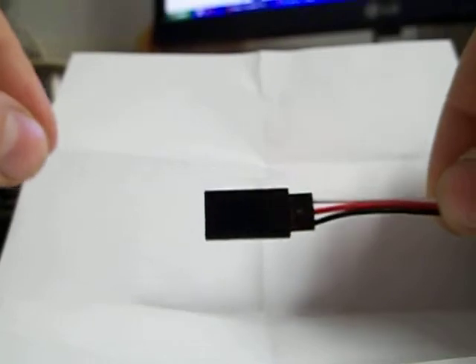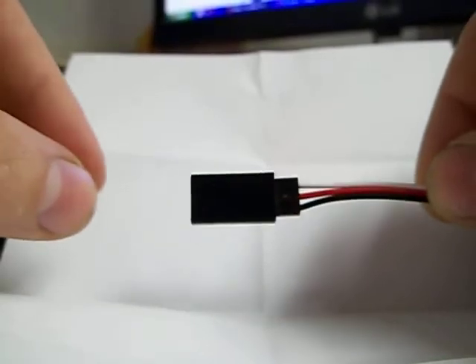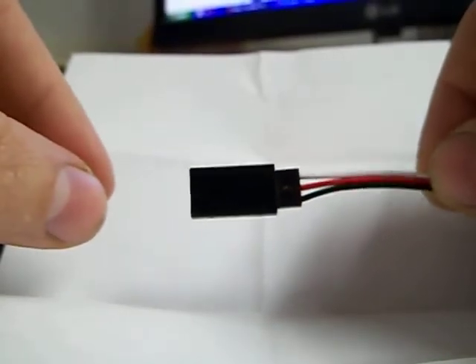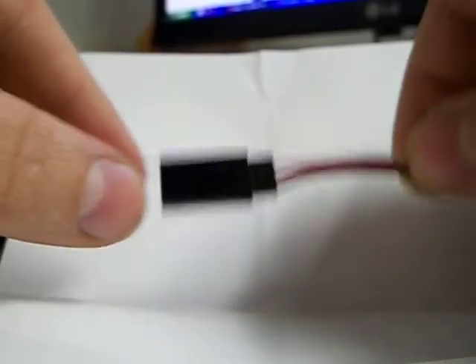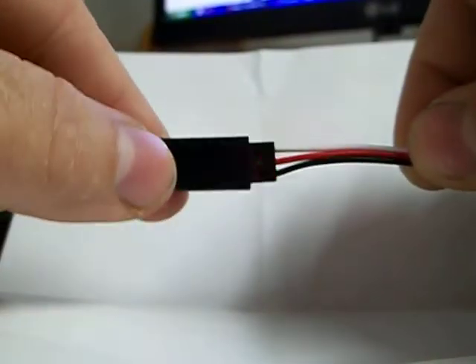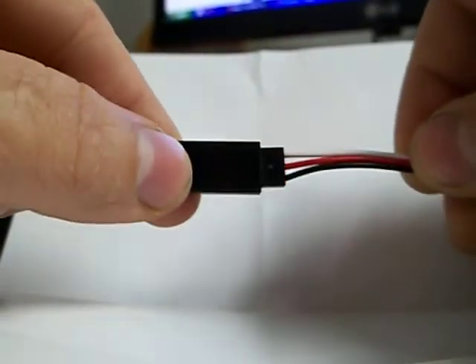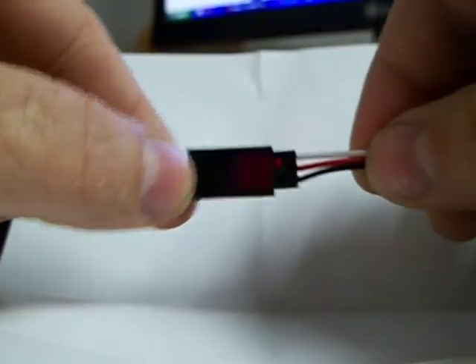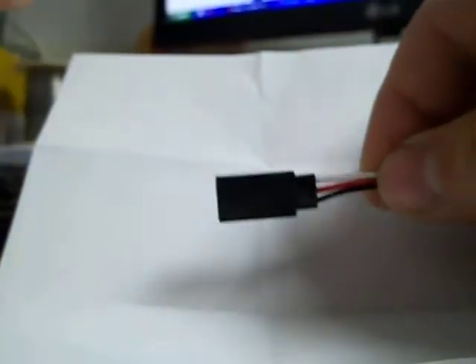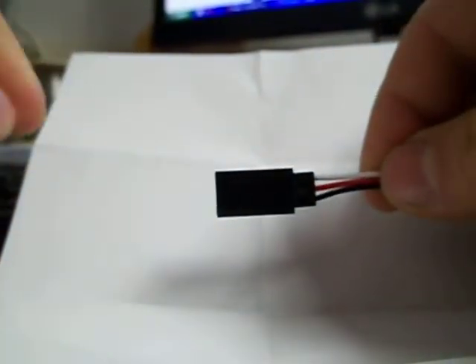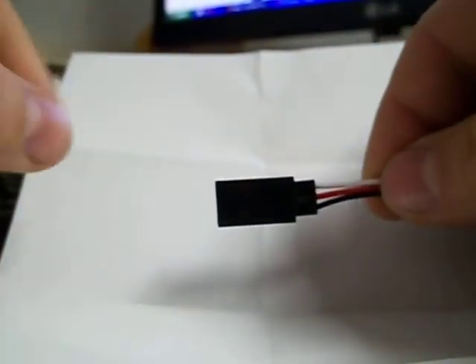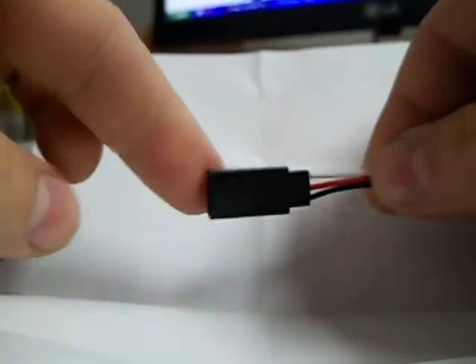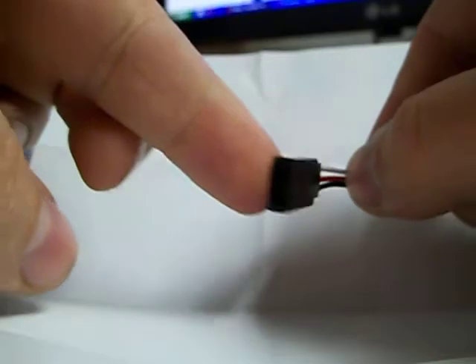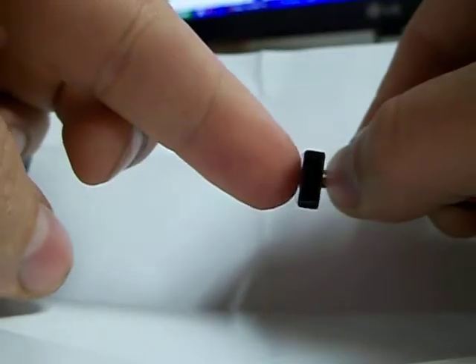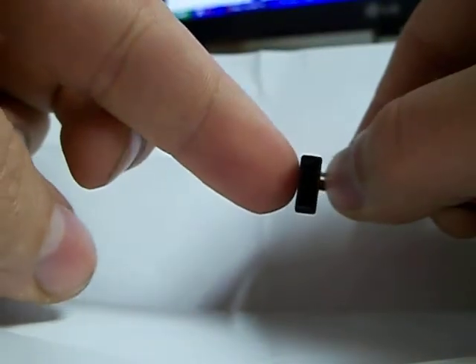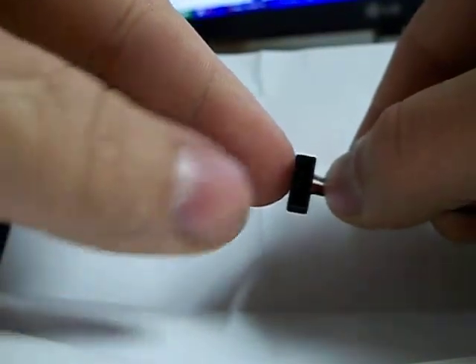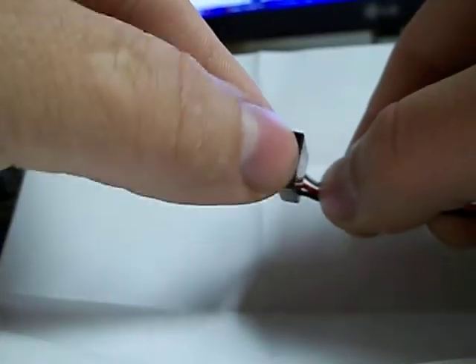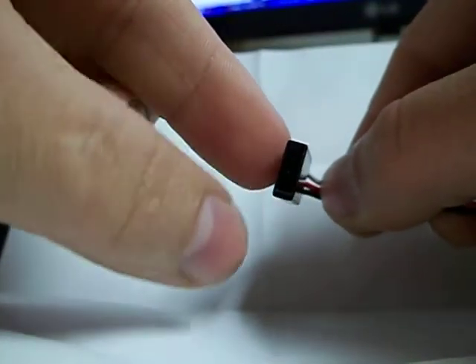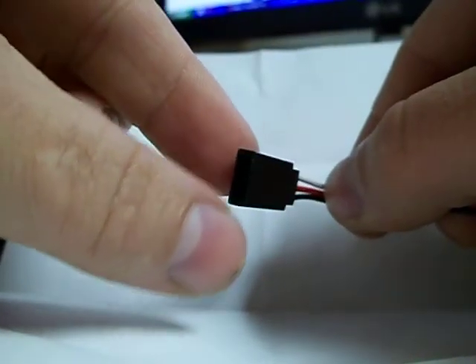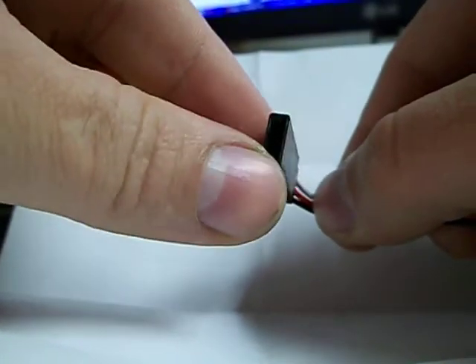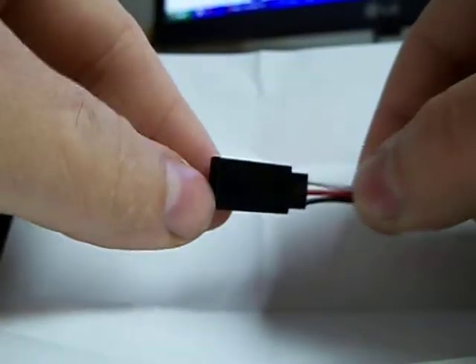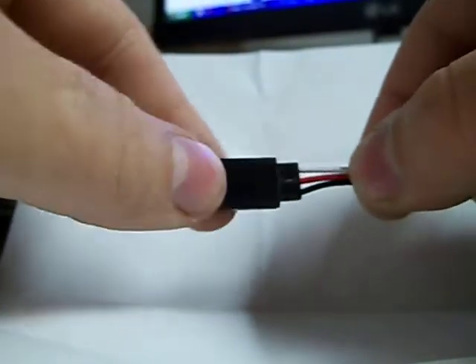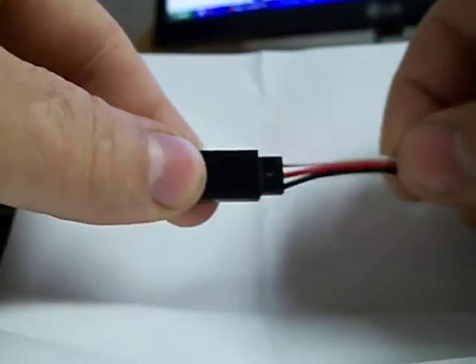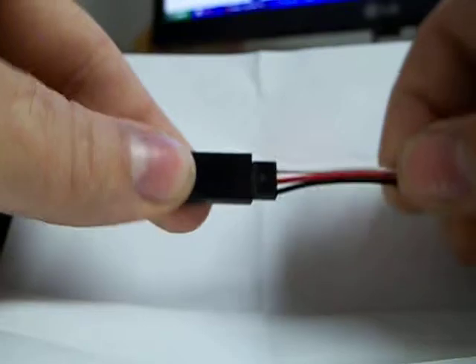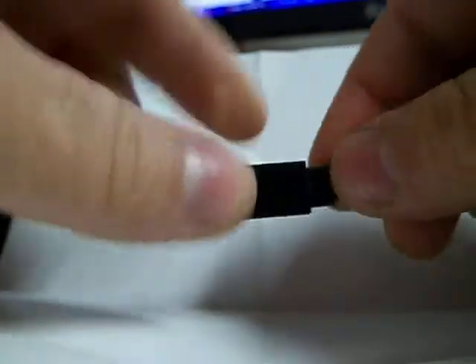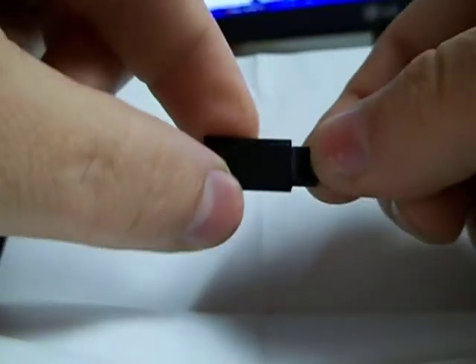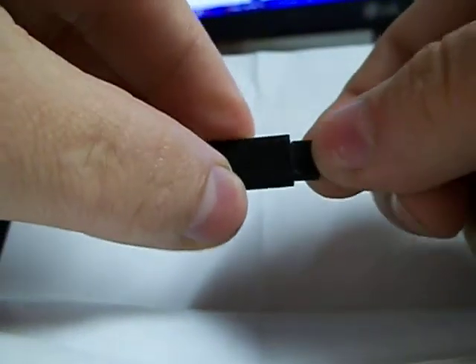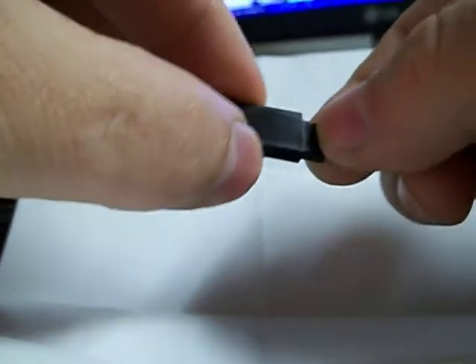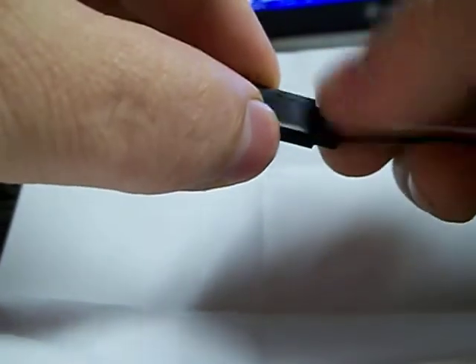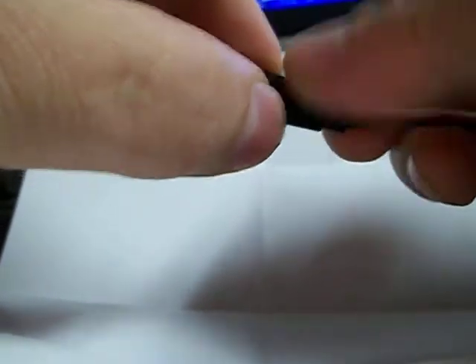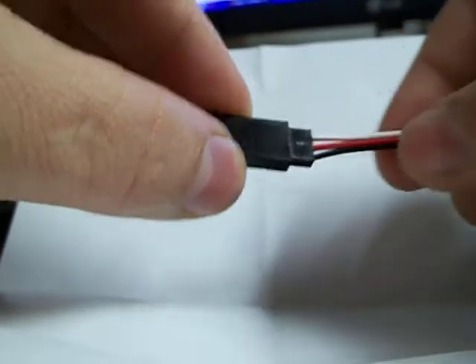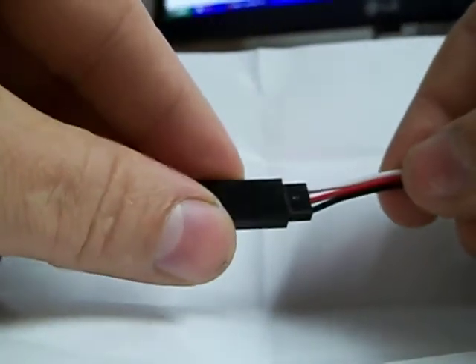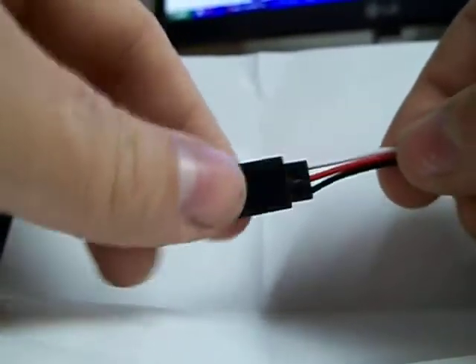Hey guys, today I'm going to talk about these male servo leads, the little pins on the inside — male pins — and I'm going to talk about how to remove this hood on top.